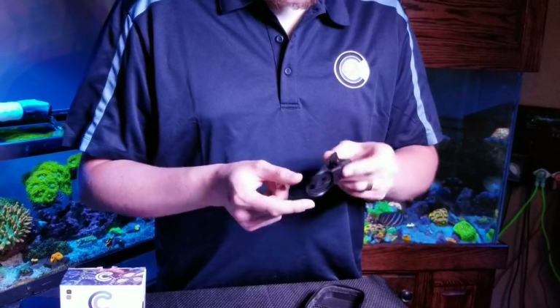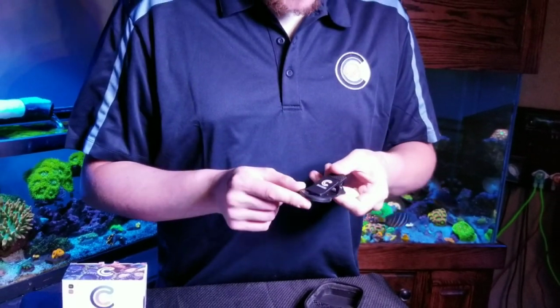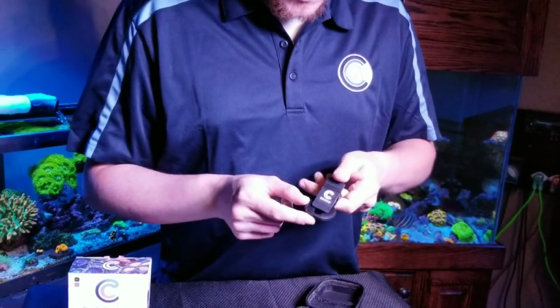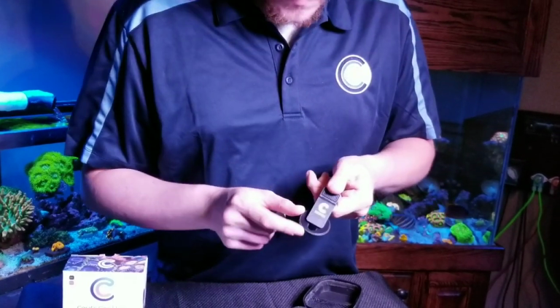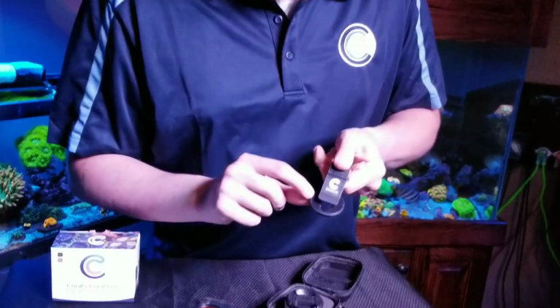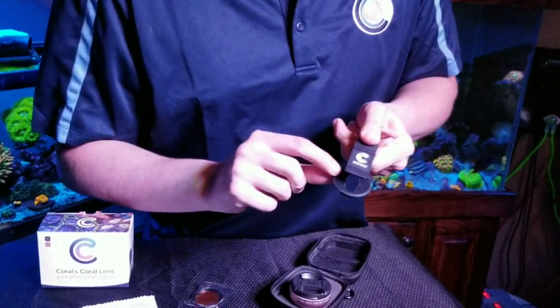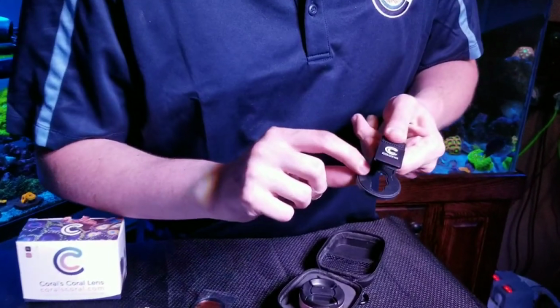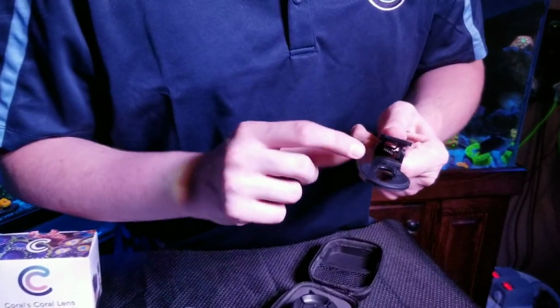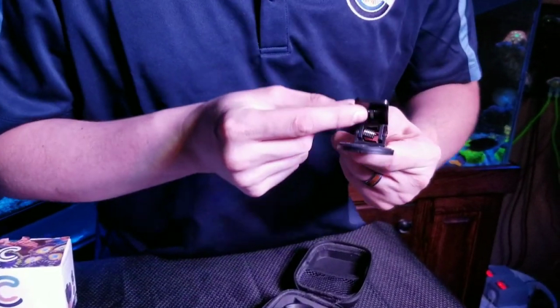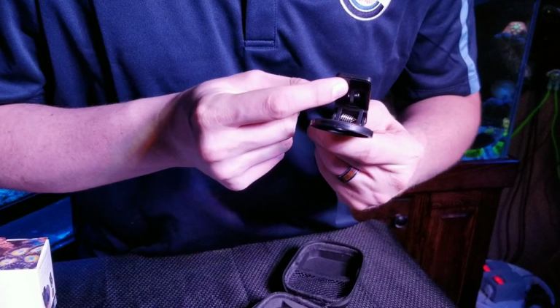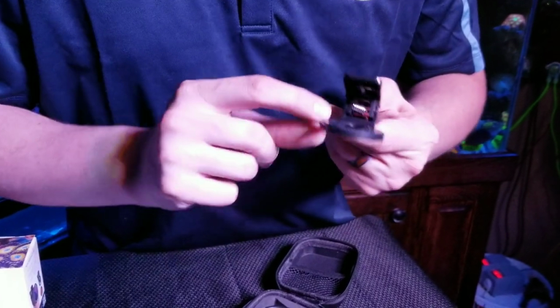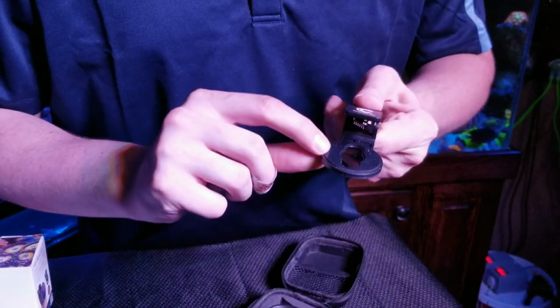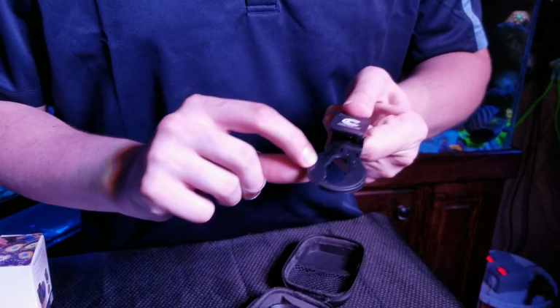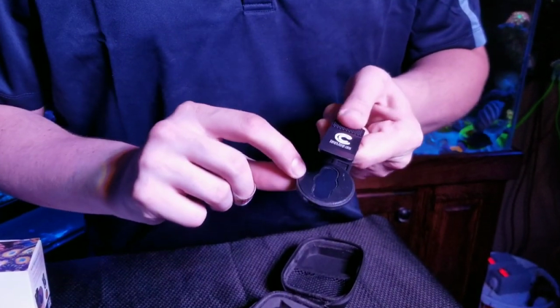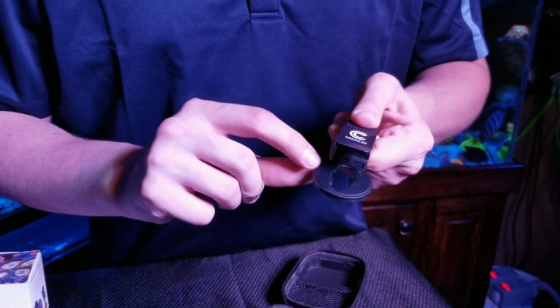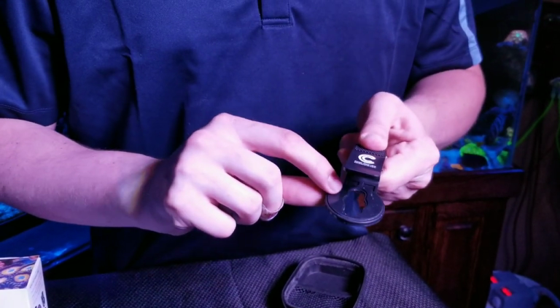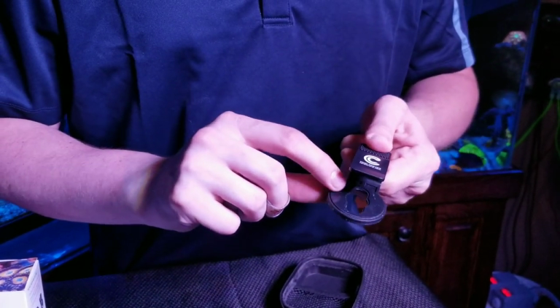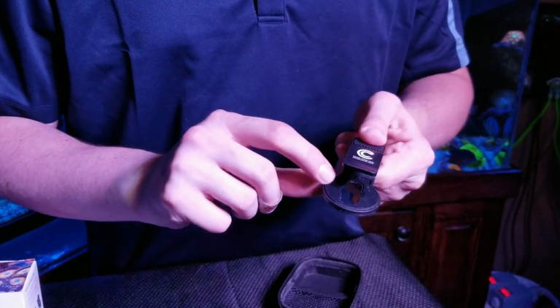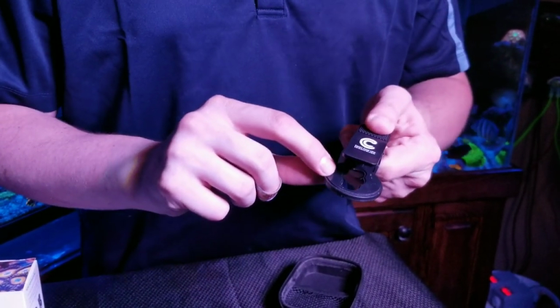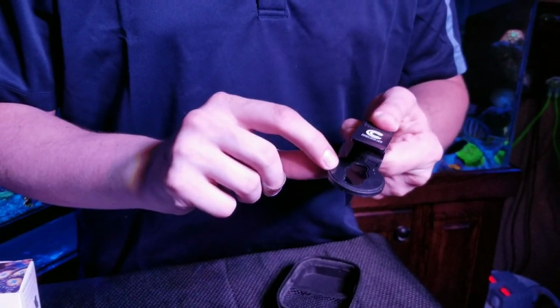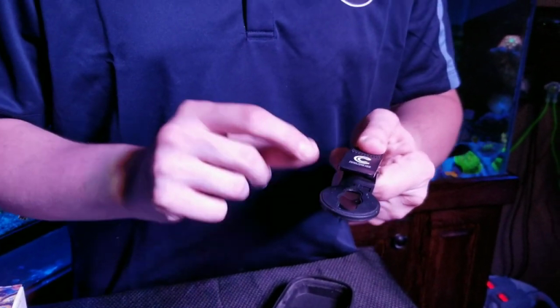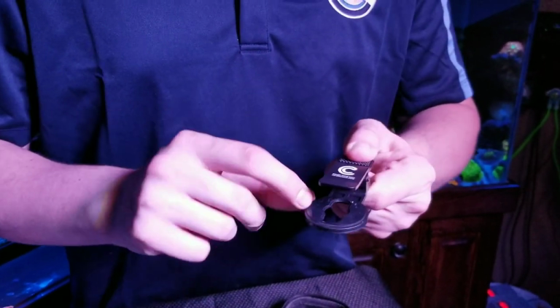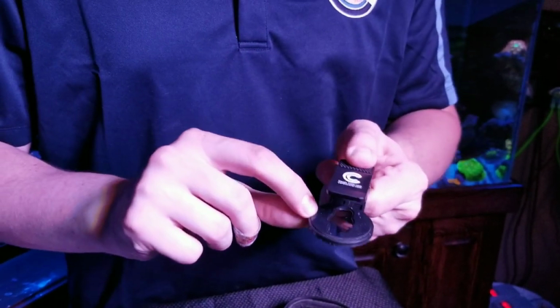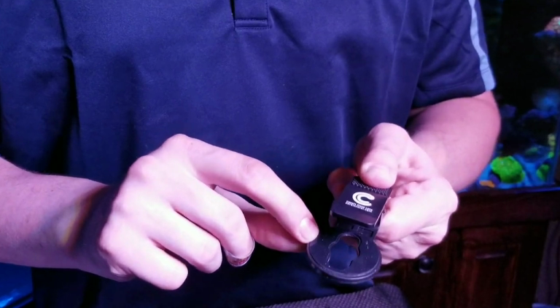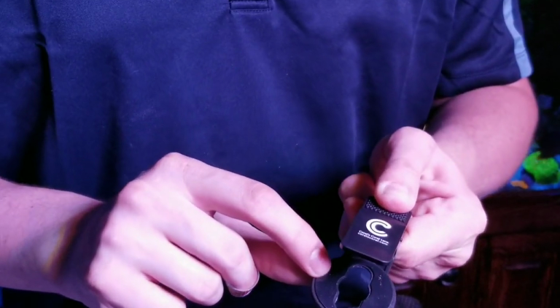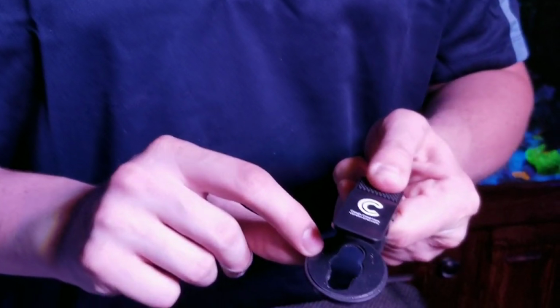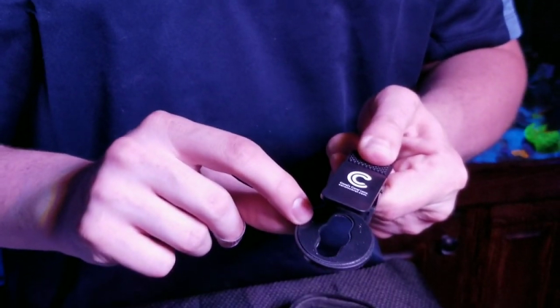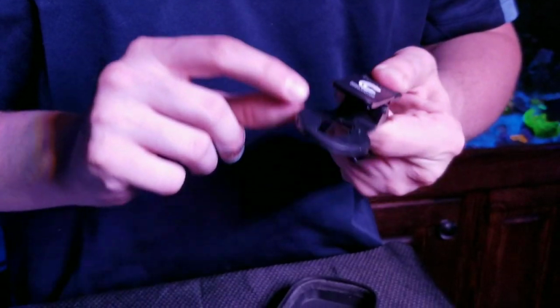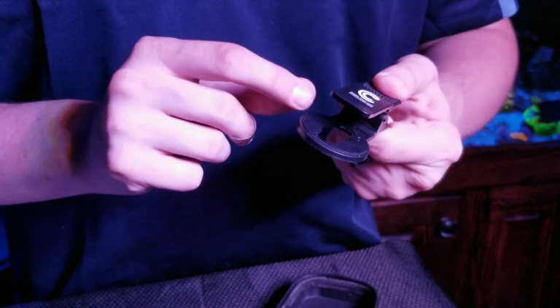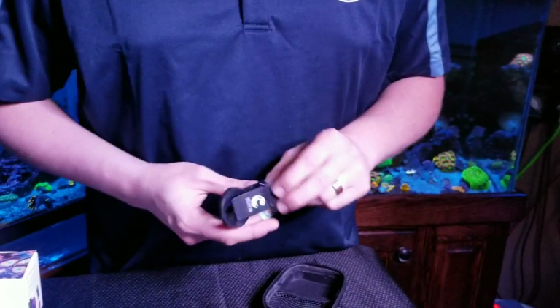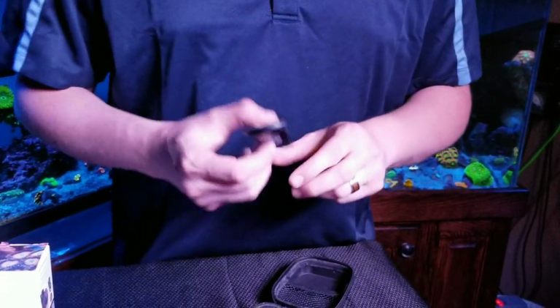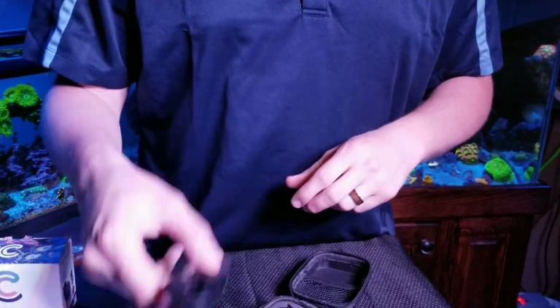Another thing about the clip is it has rubber on both sides, so it's not going to scratch your phone at all. It's super soft on your phone and holds it in place where you want to put it. That's the clip.